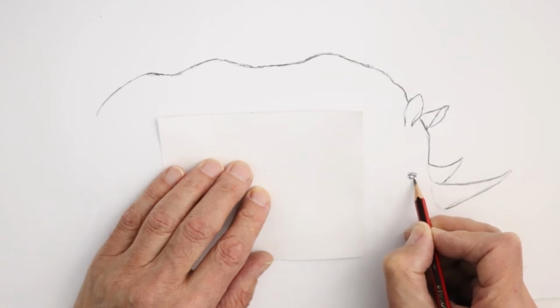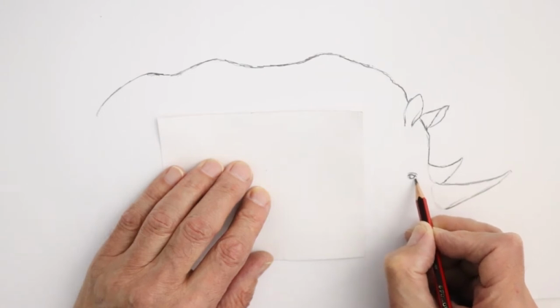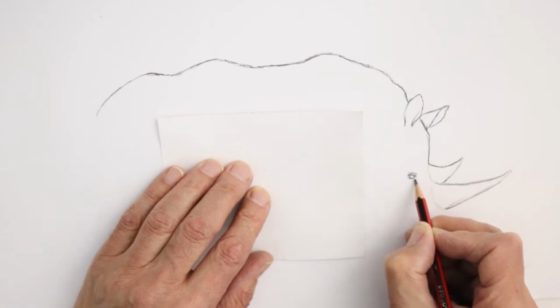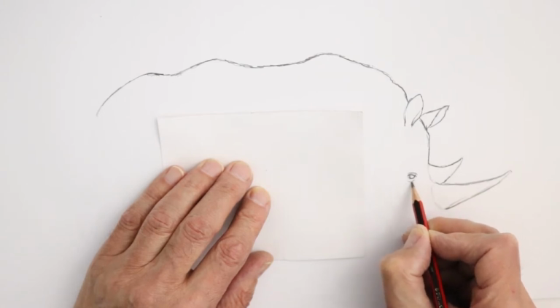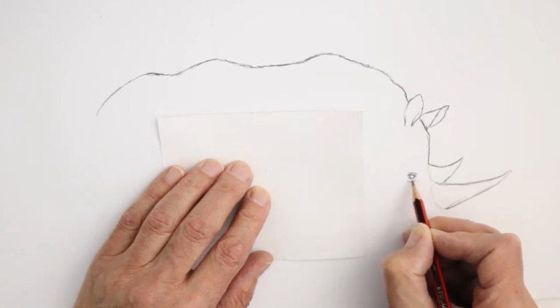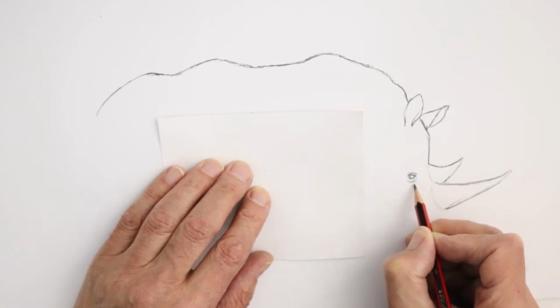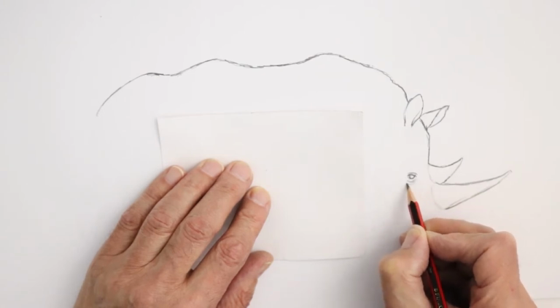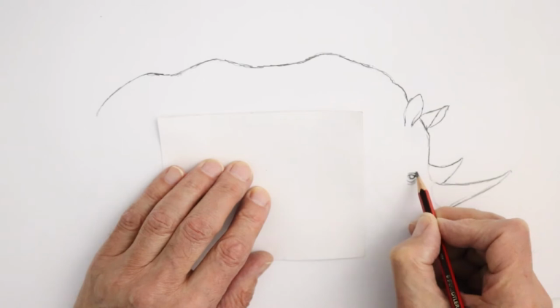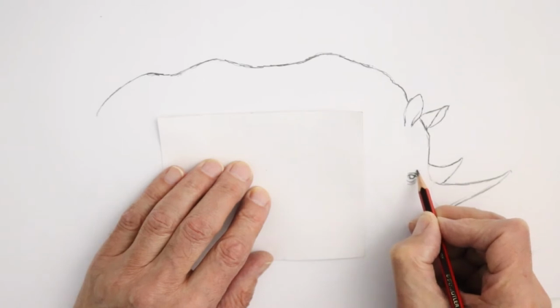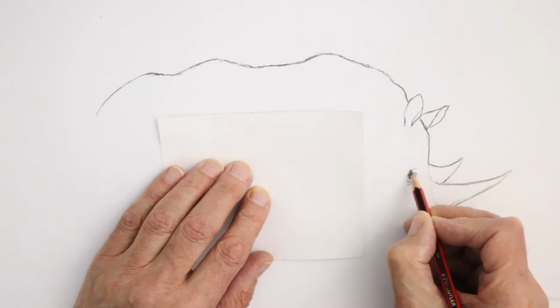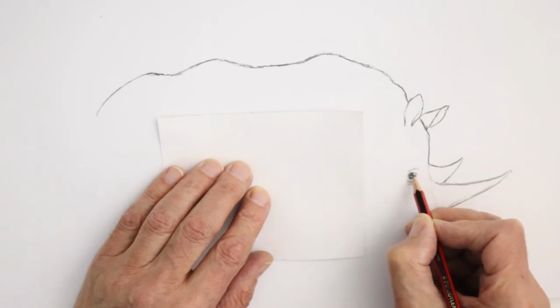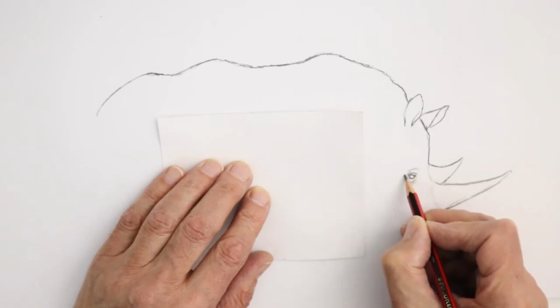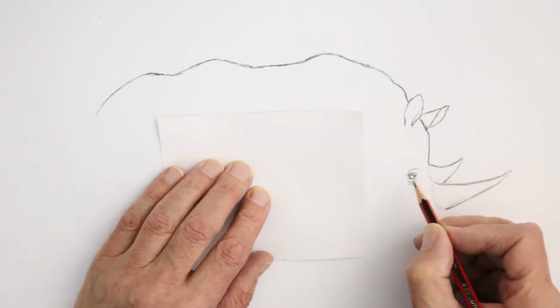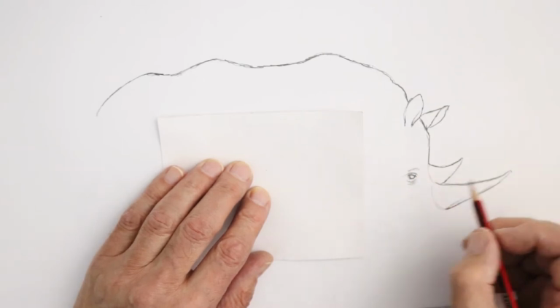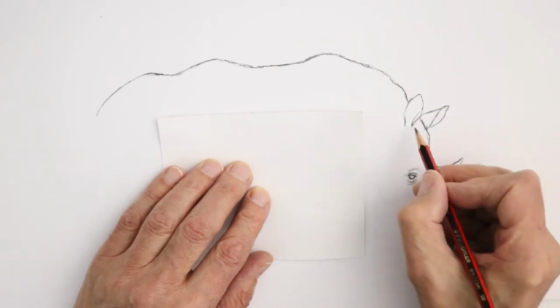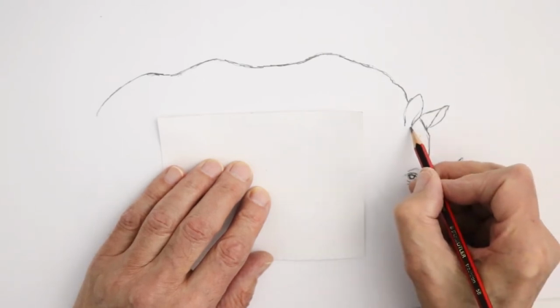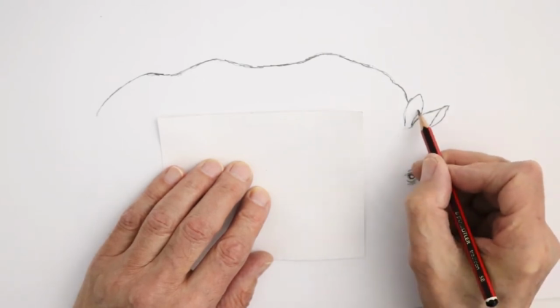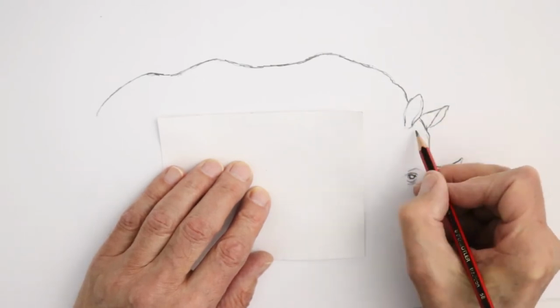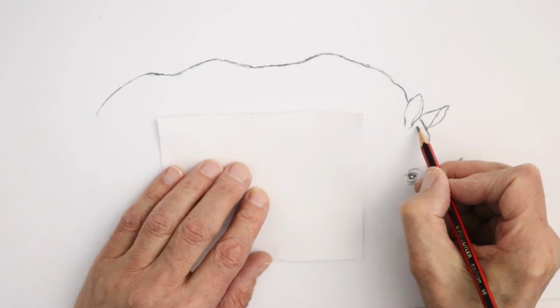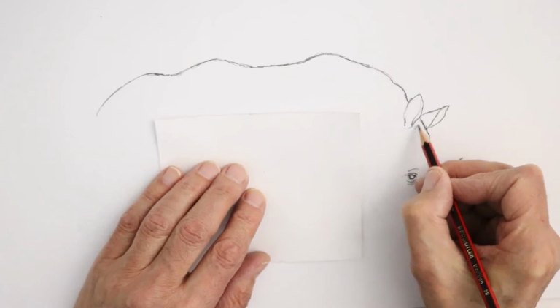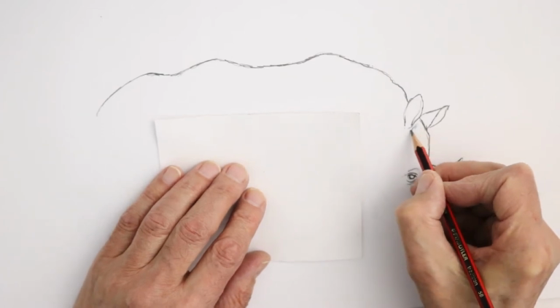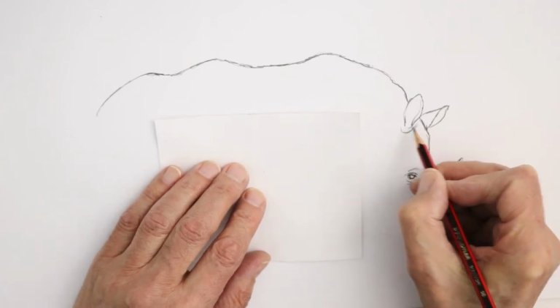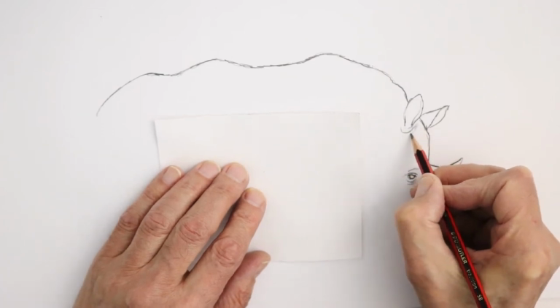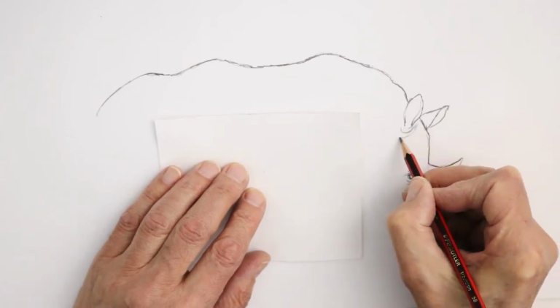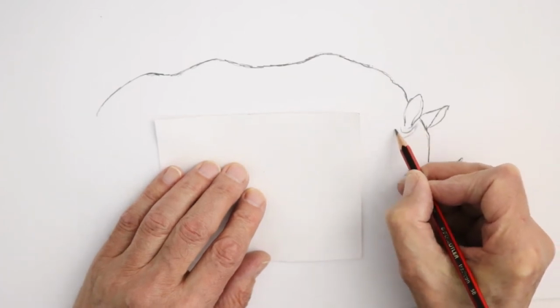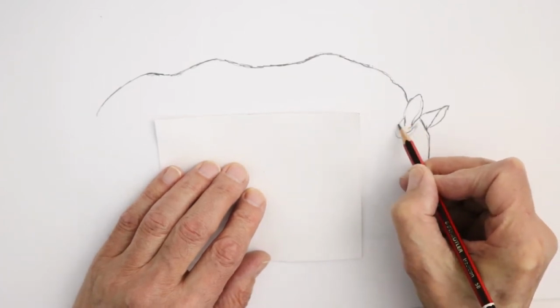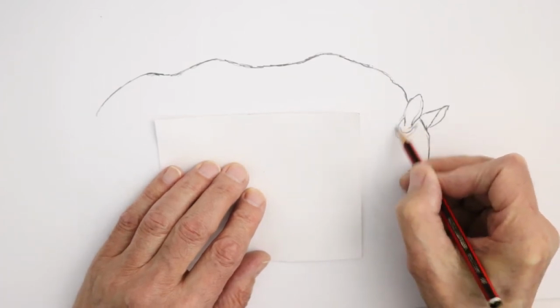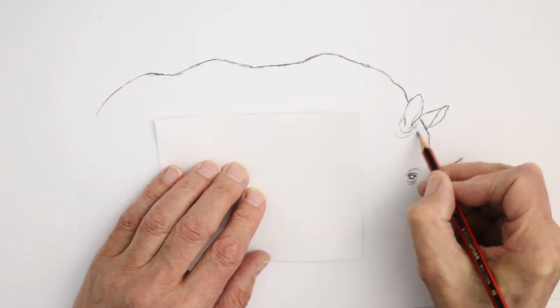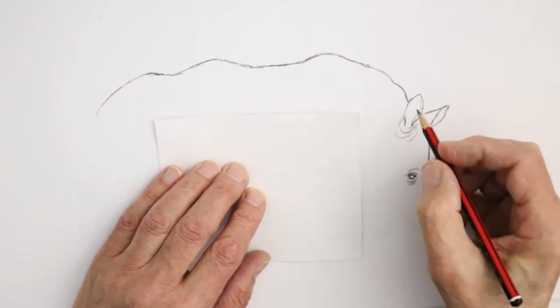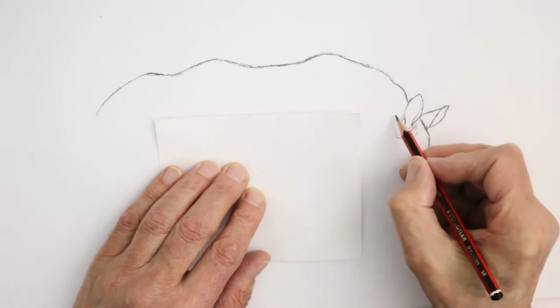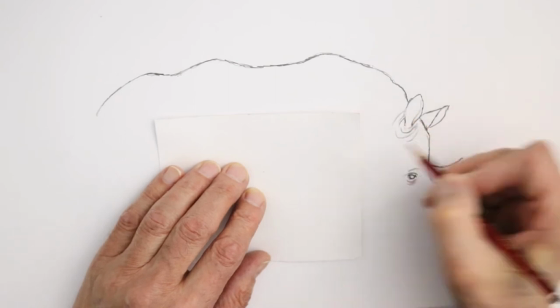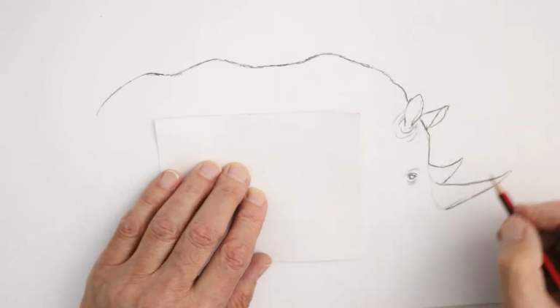You get that kind of wrinkly appearance there. Of course, like the elephant, the rhino has lots of wrinkly skin that you have to draw in. If we go back up here for a second, we've got lots of wrinkly lines coming around the ear like that, and we'll be putting these in later in more detail.